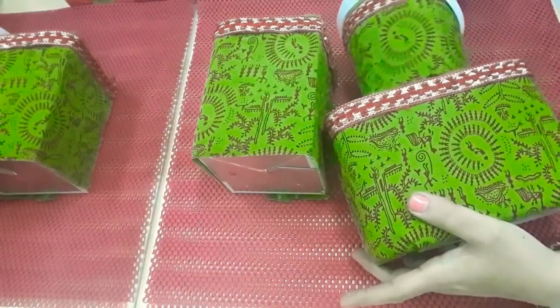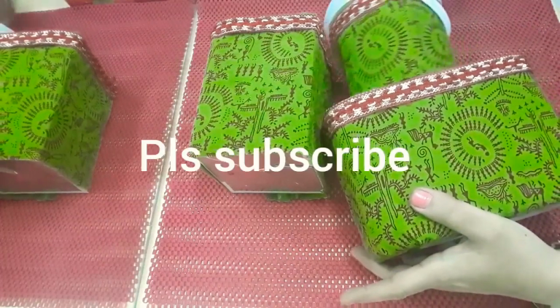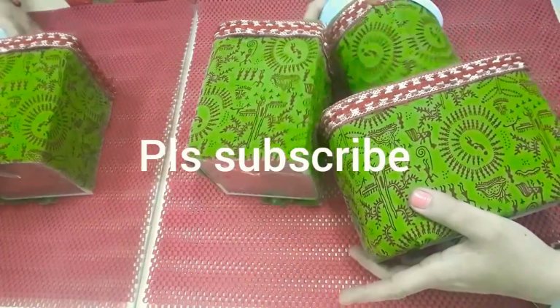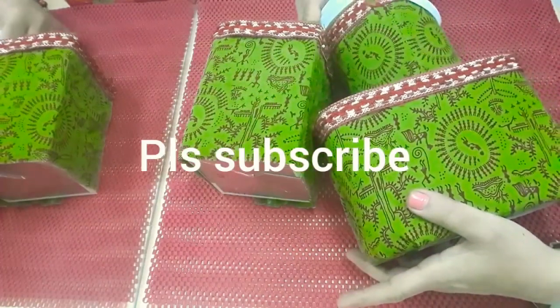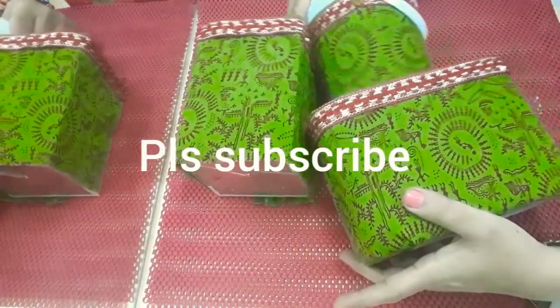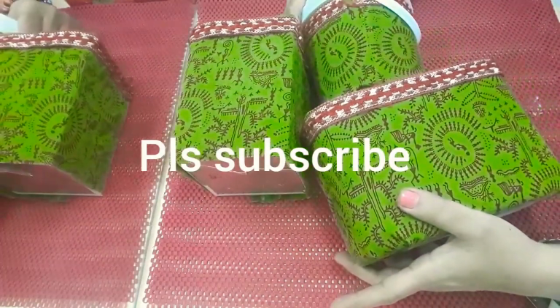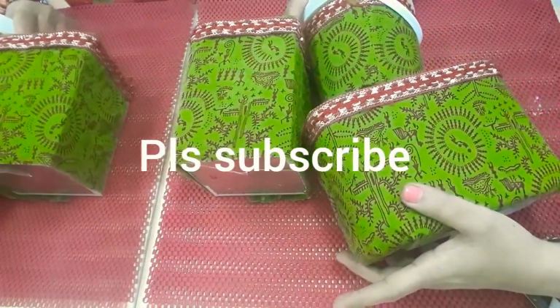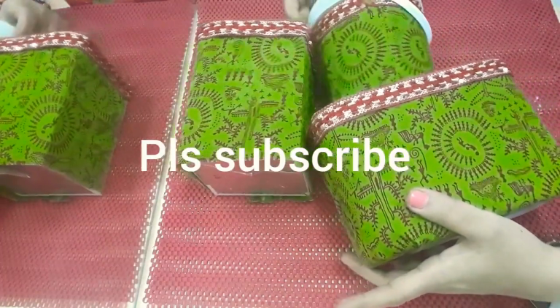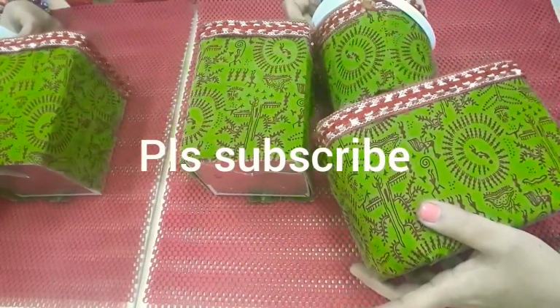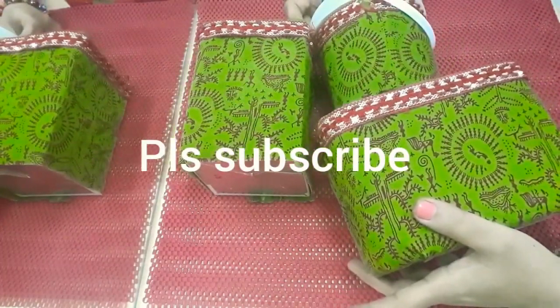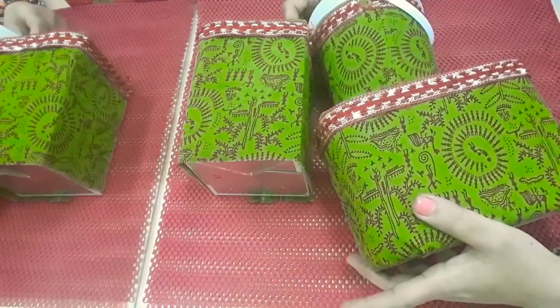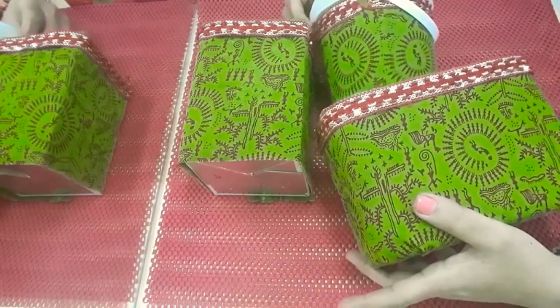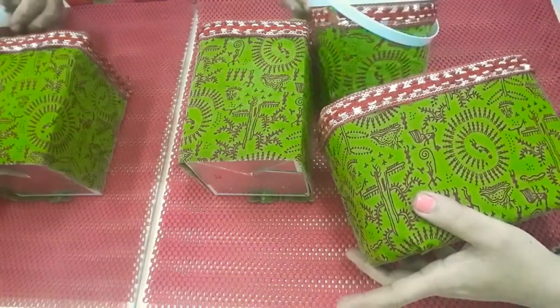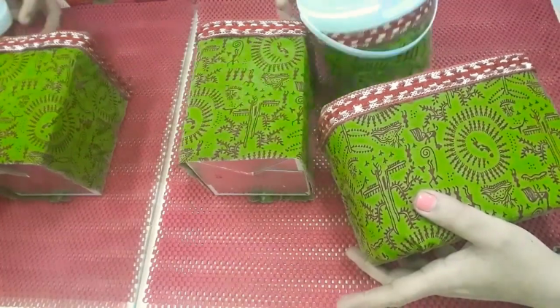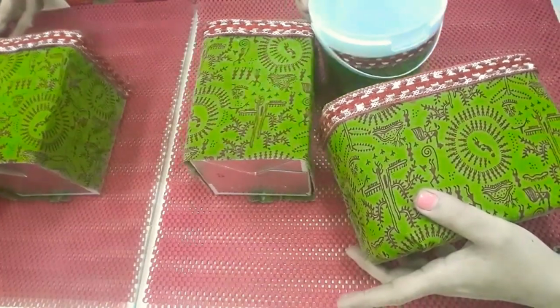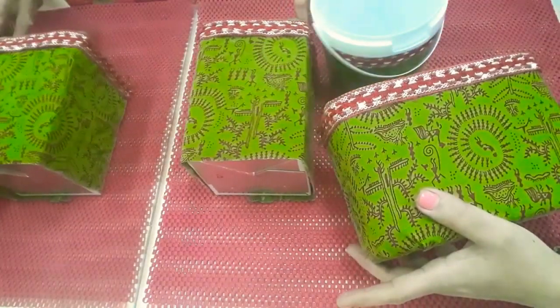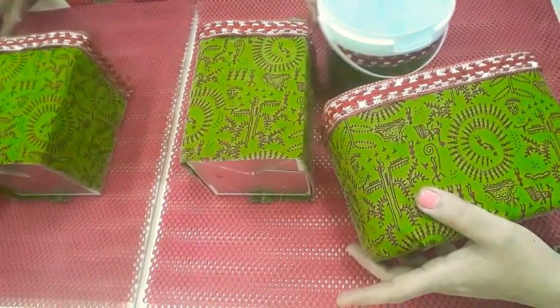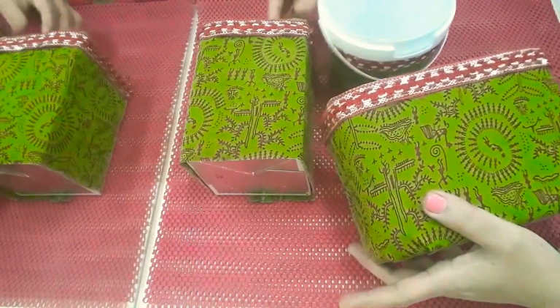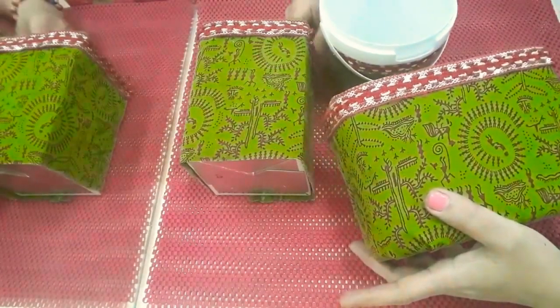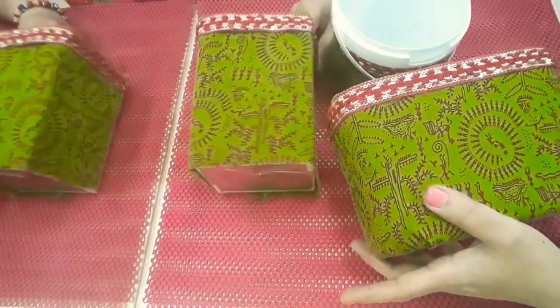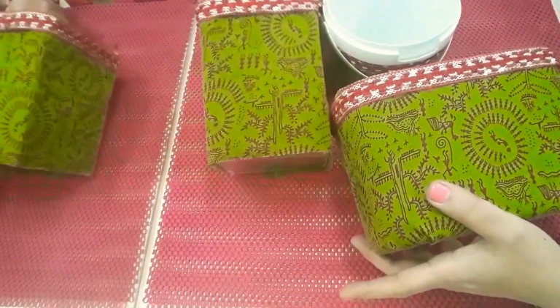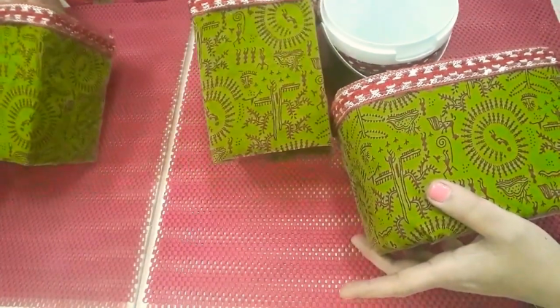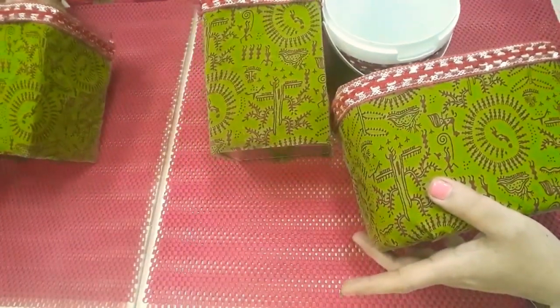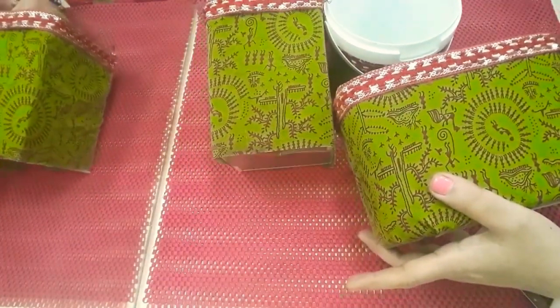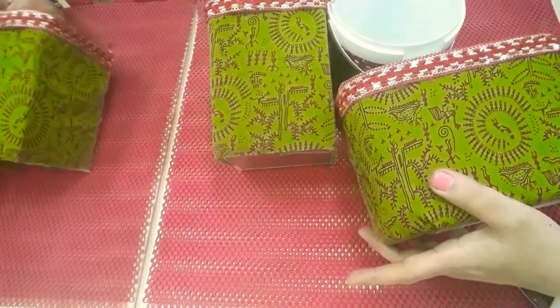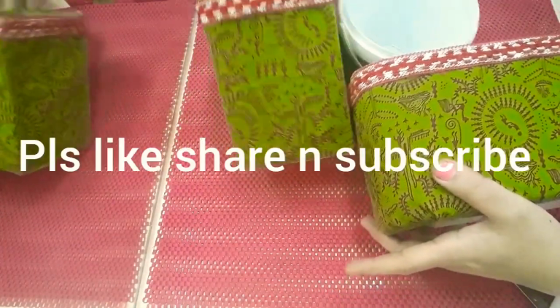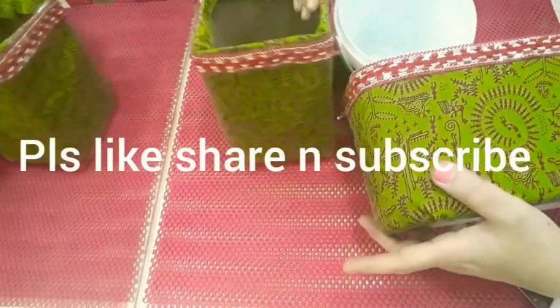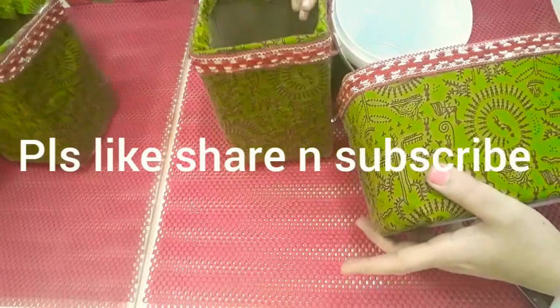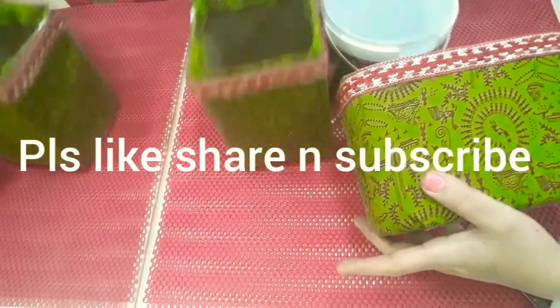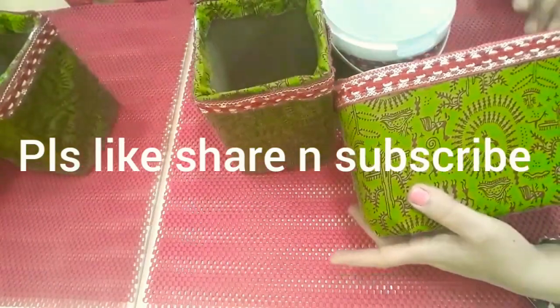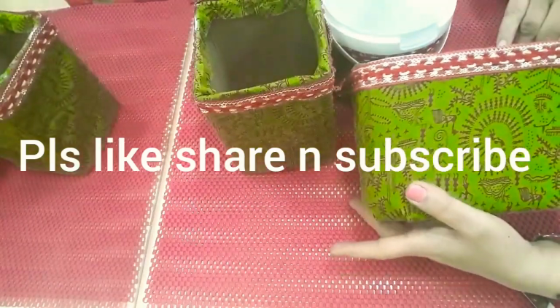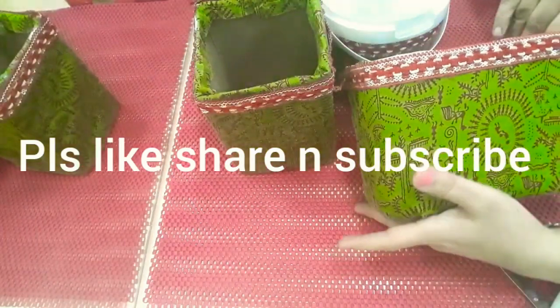I hope you like it. Just let me know how it is. Please like, share and subscribe to my channel. Thank you for watching. See you soon. Bye bye!